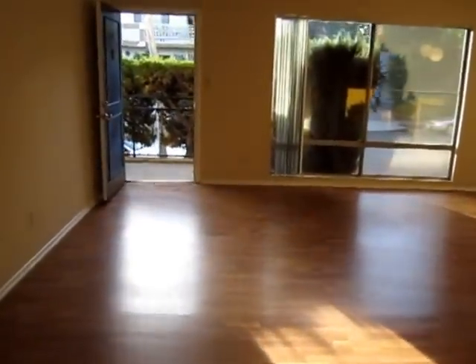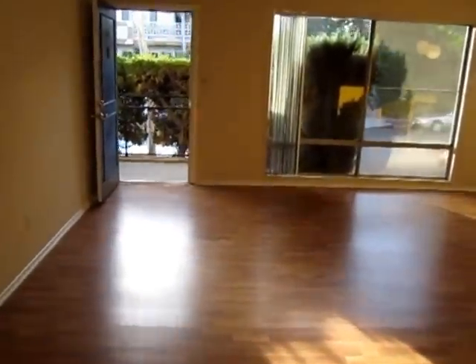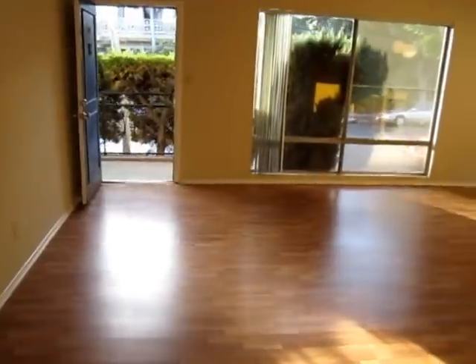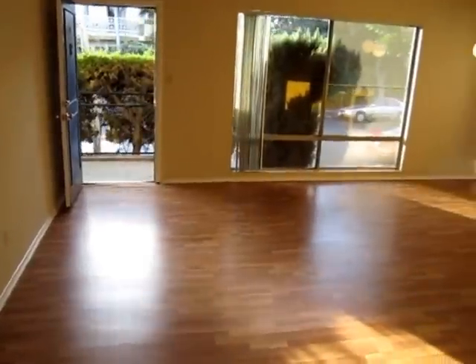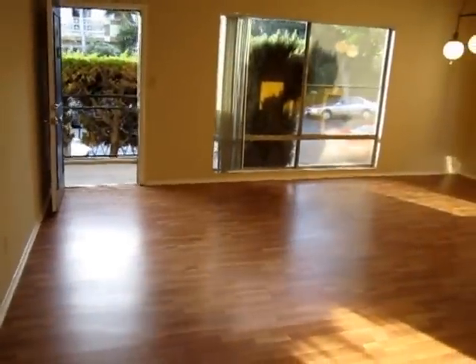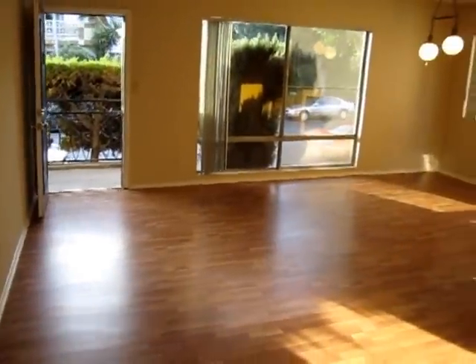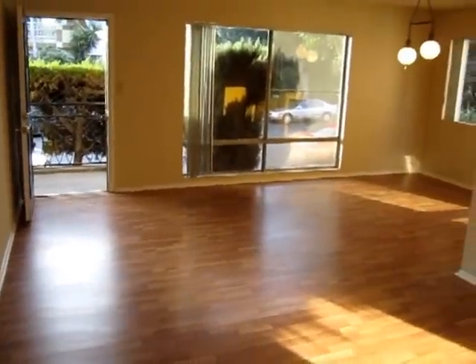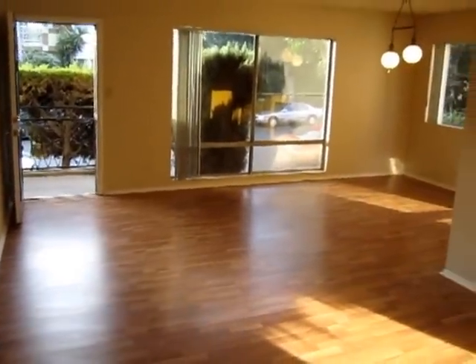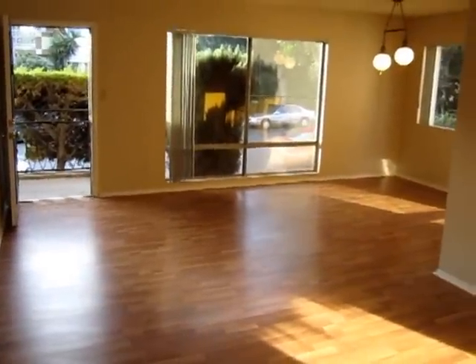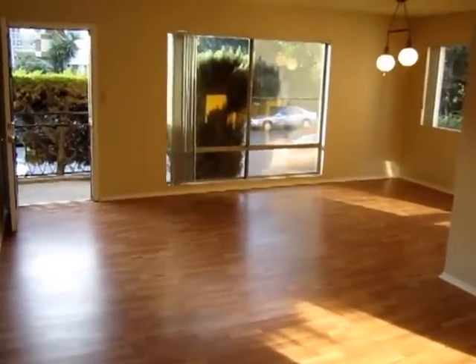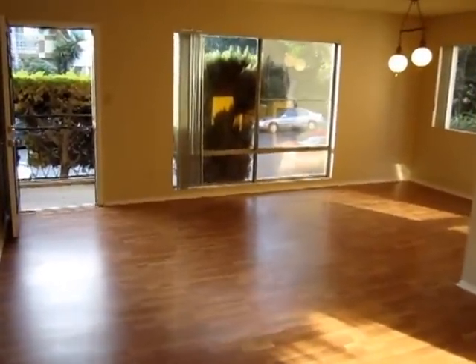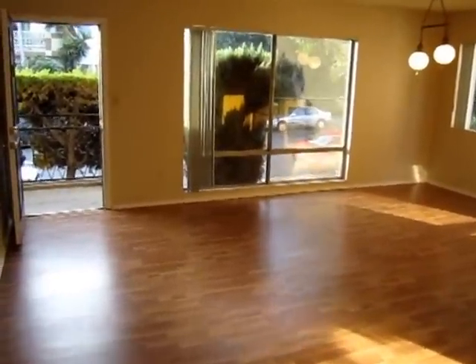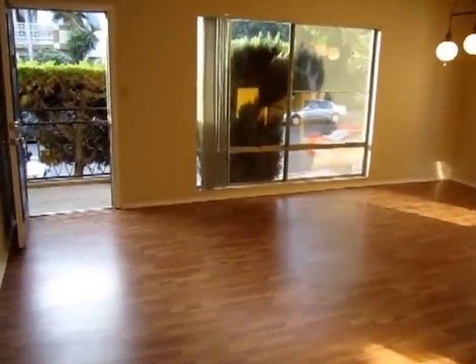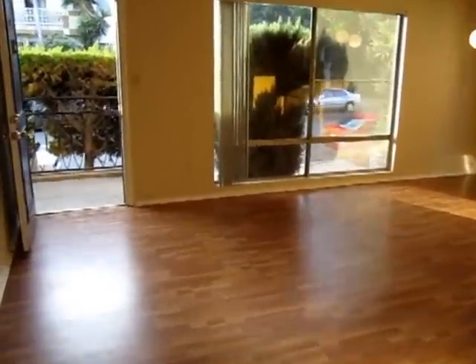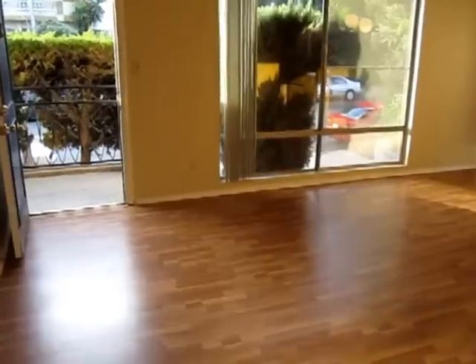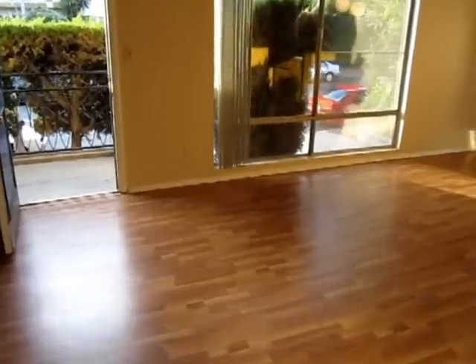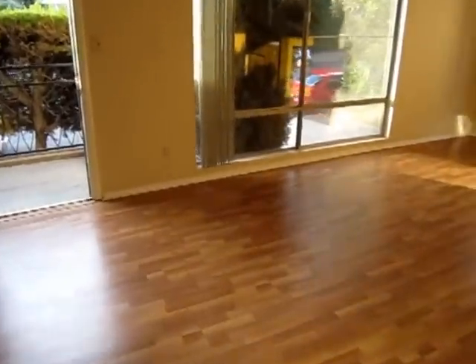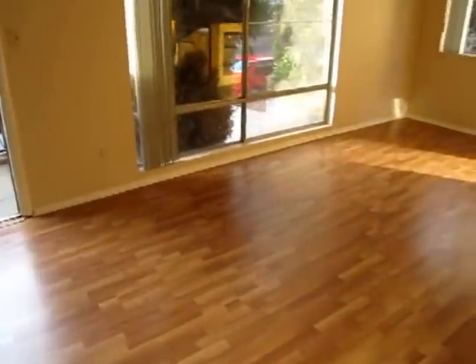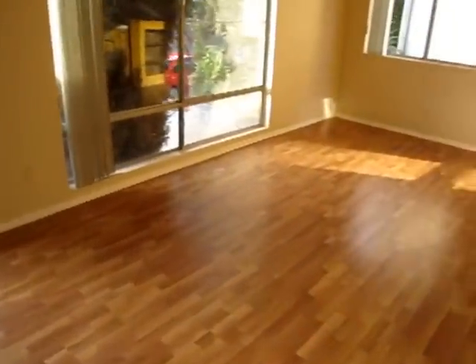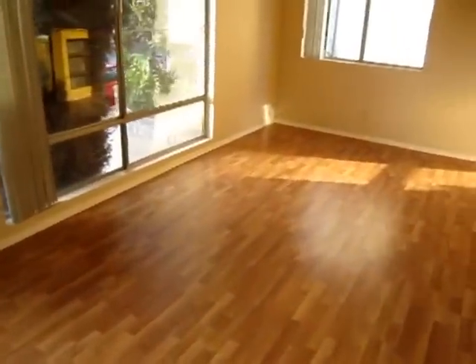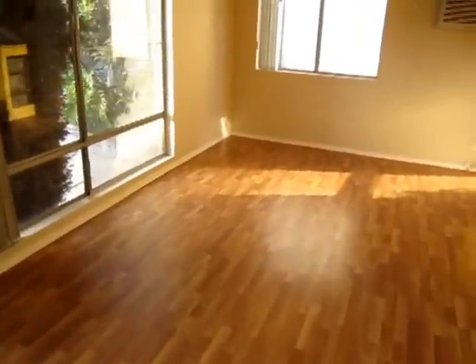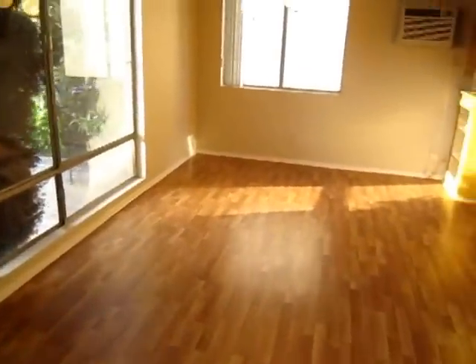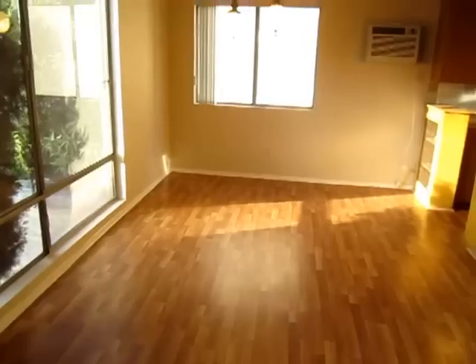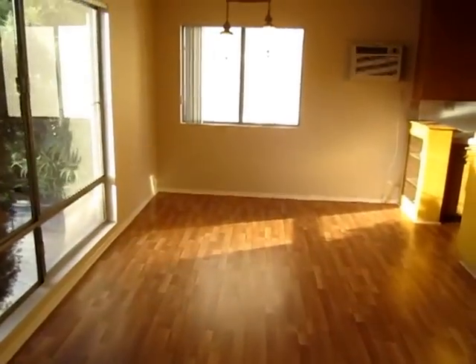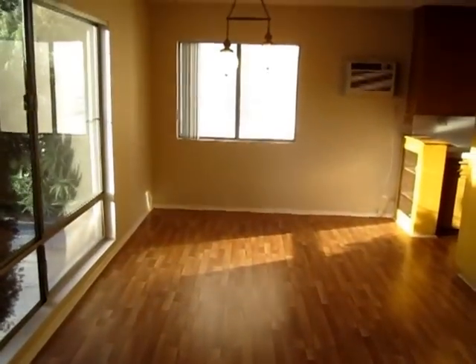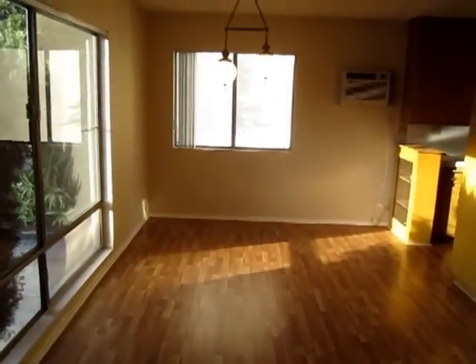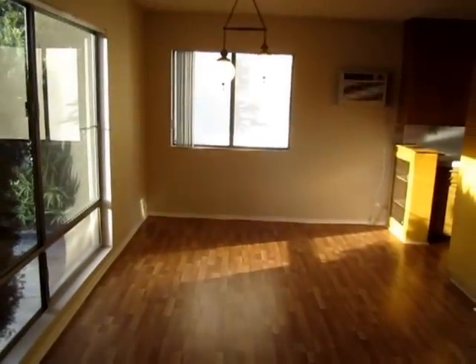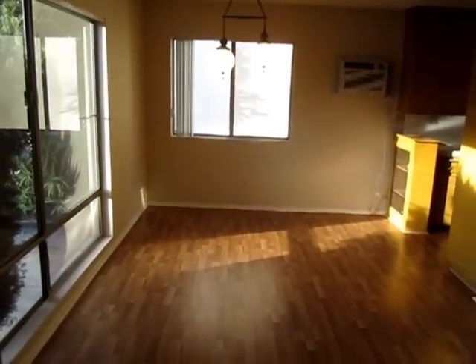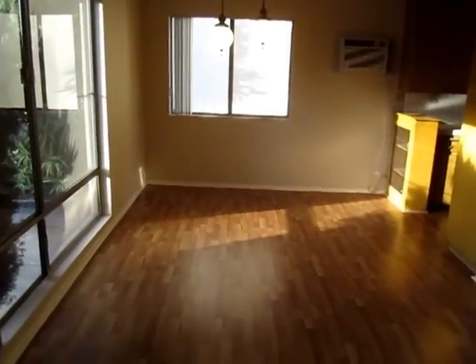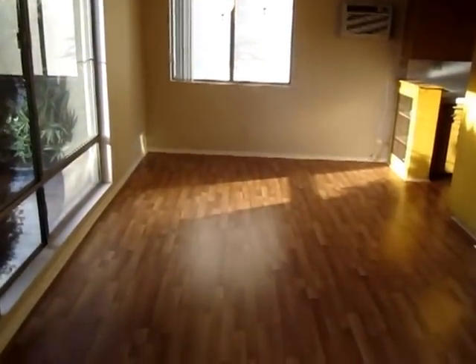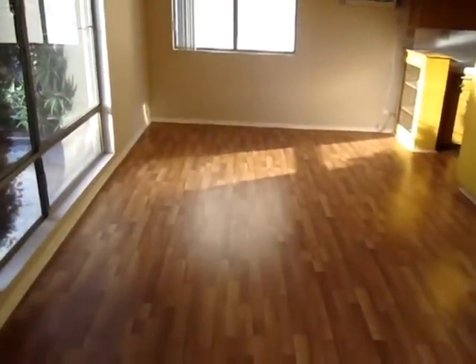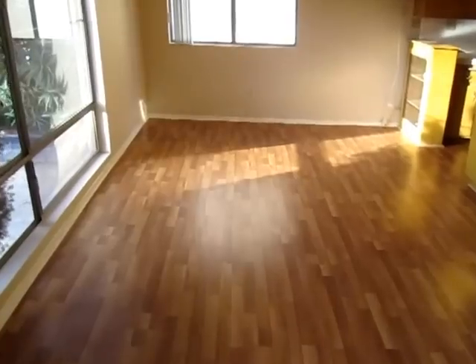This video is for a one-bedroom, one-bathroom apartment in West Hollywood, California. It's a front unit with good natural light.